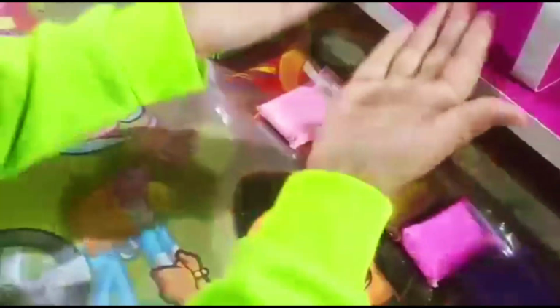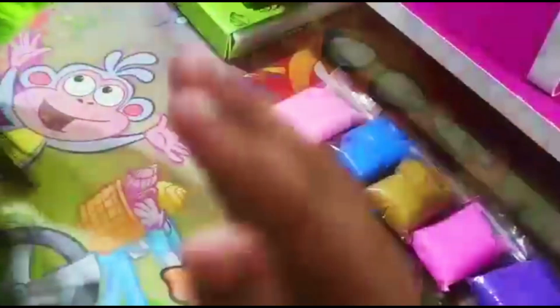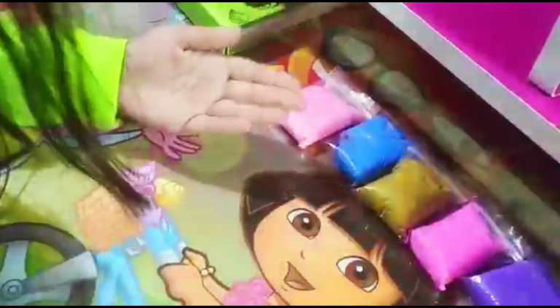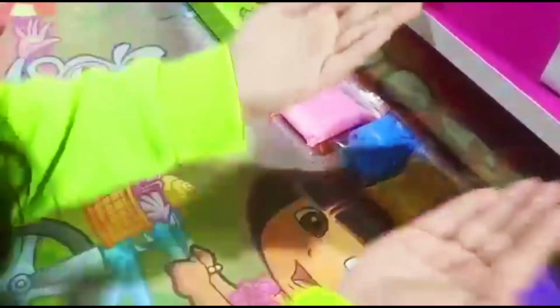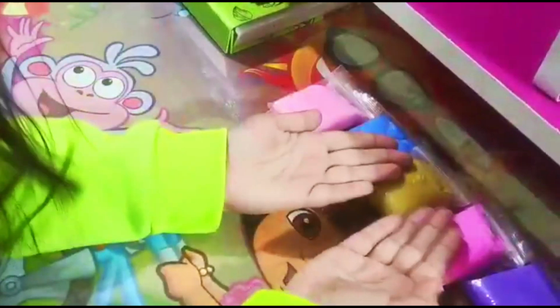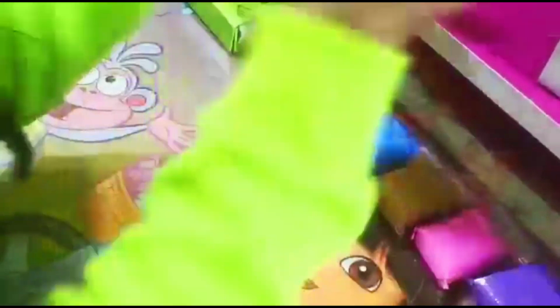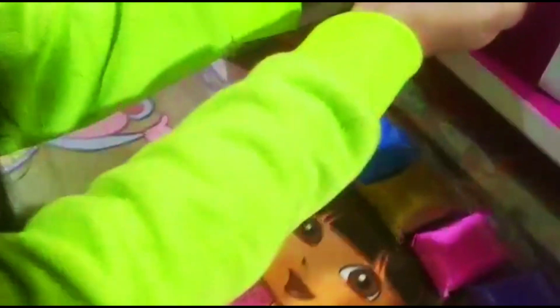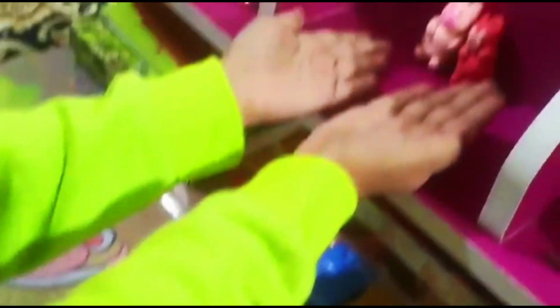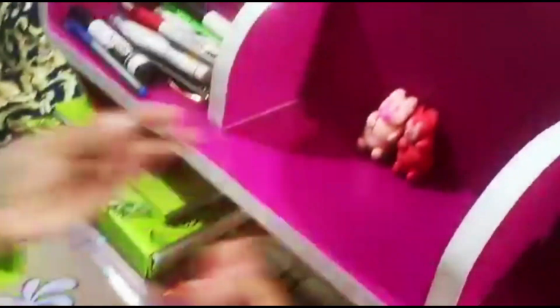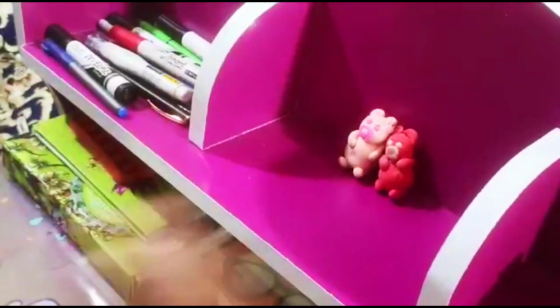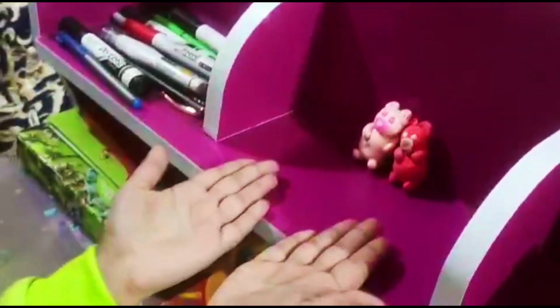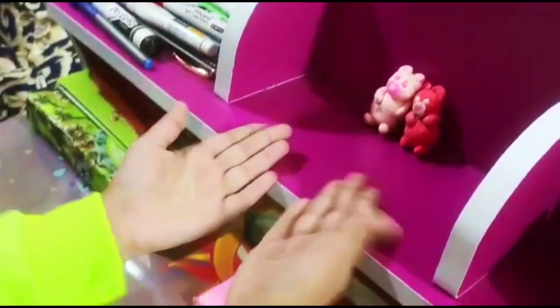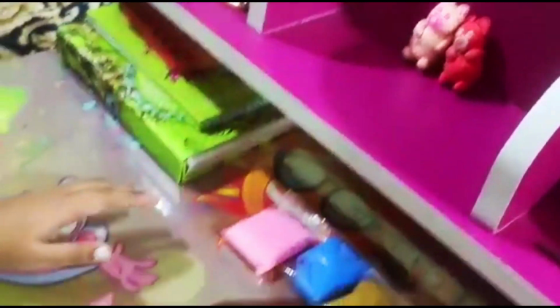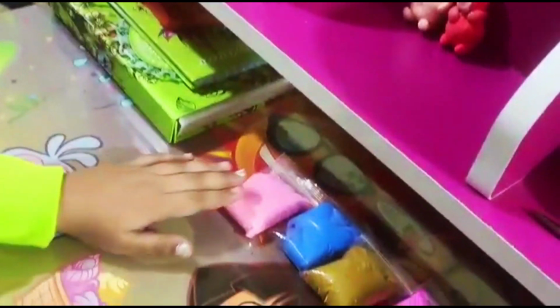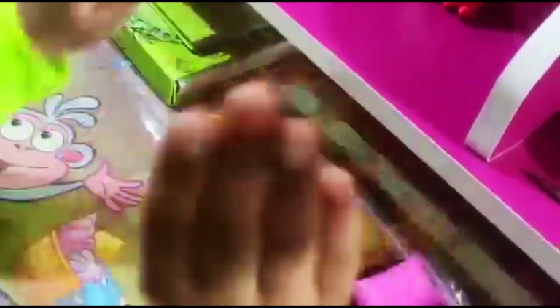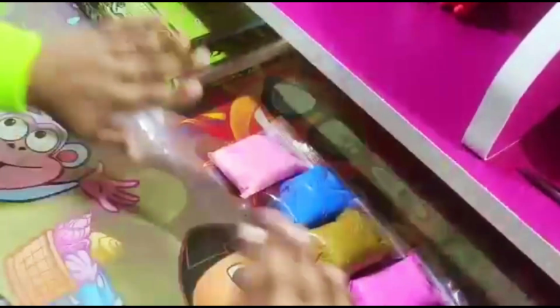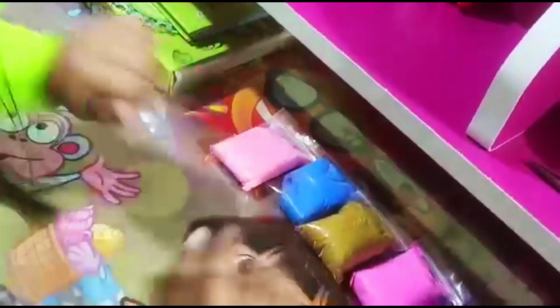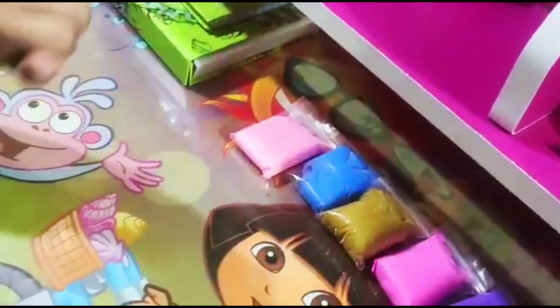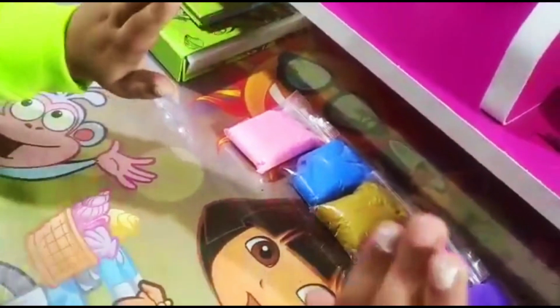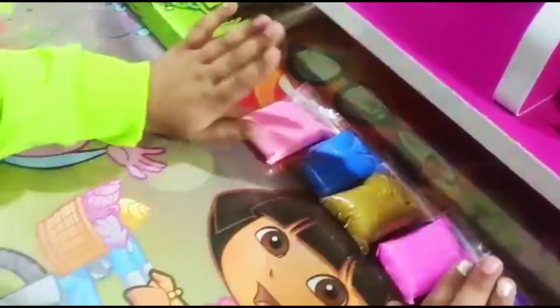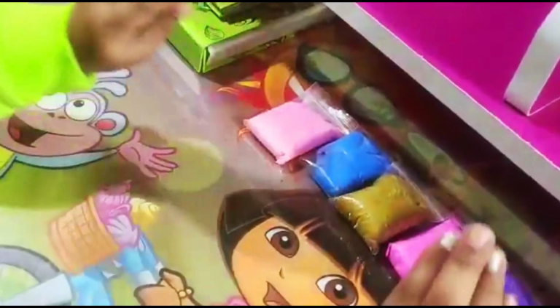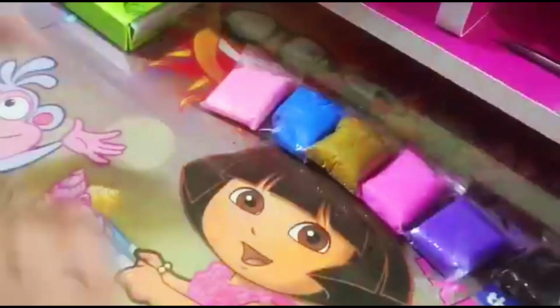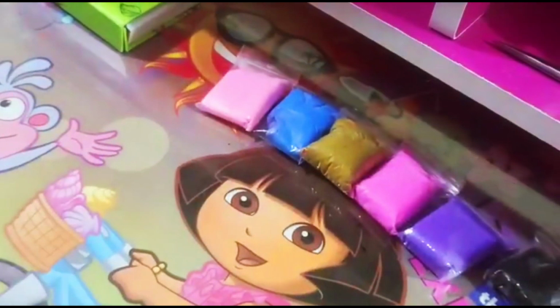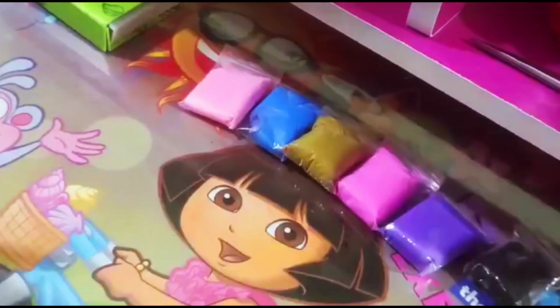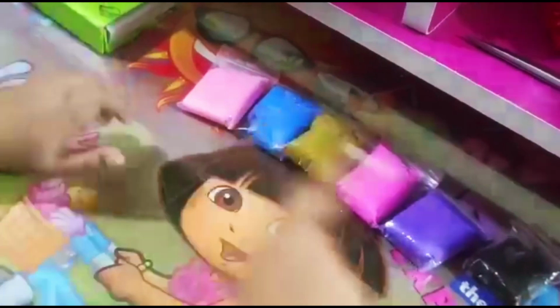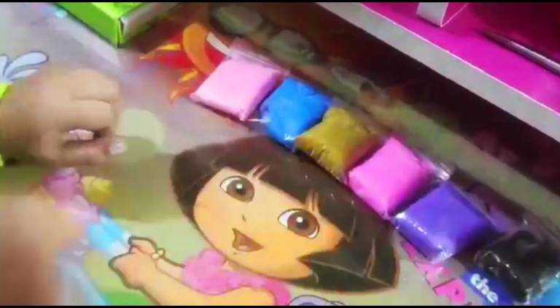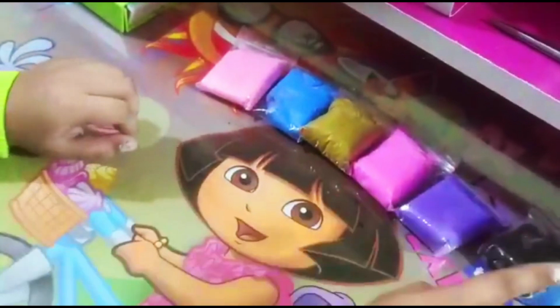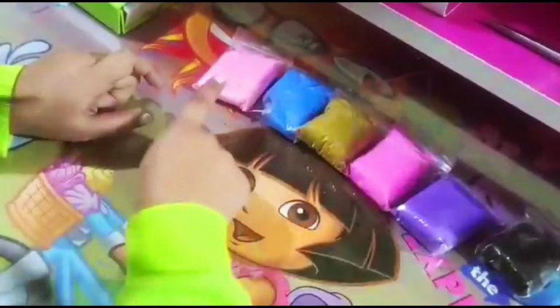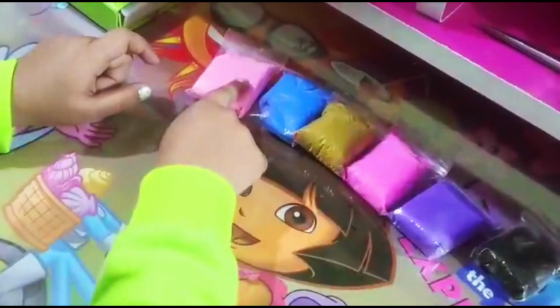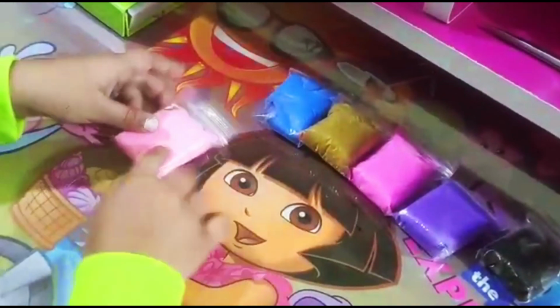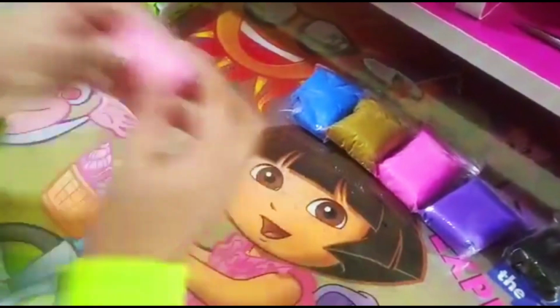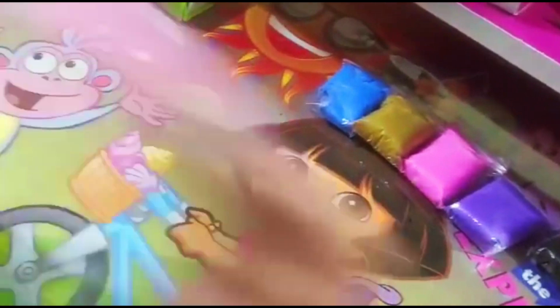Because today I have clay teddy bears. This is smooth. And we will make this today so that you can learn. So now I am going to choose like this. So now we are going to make this teddy bear.